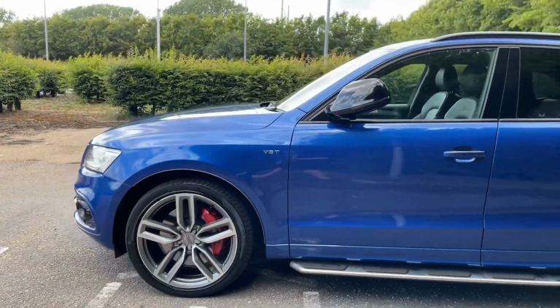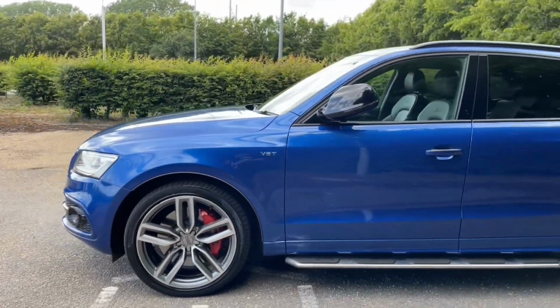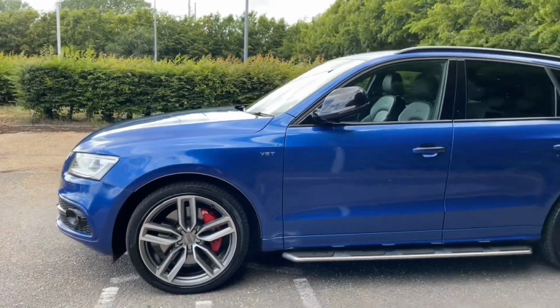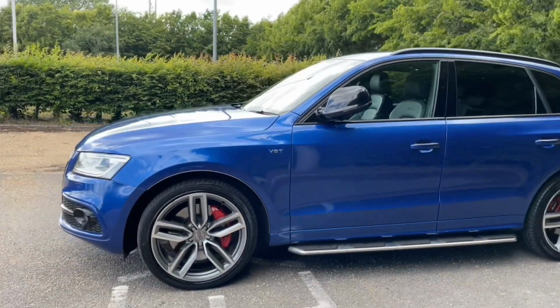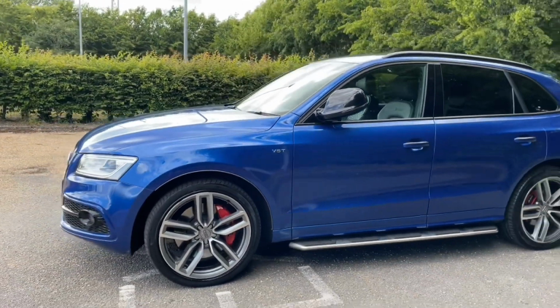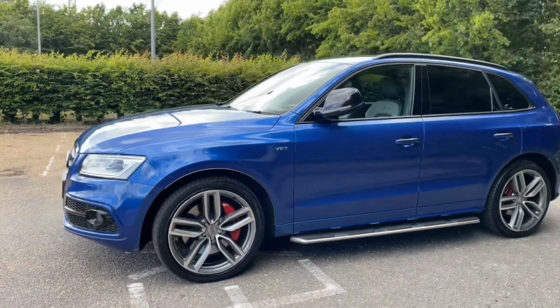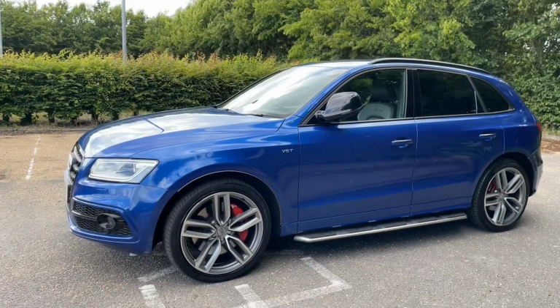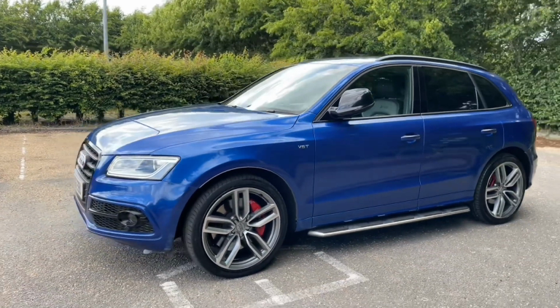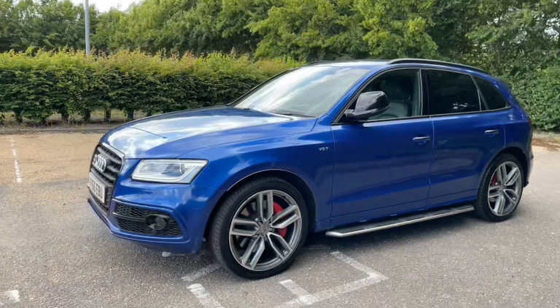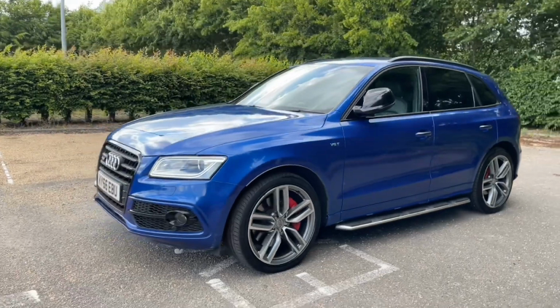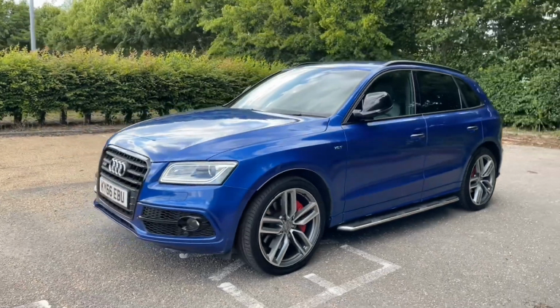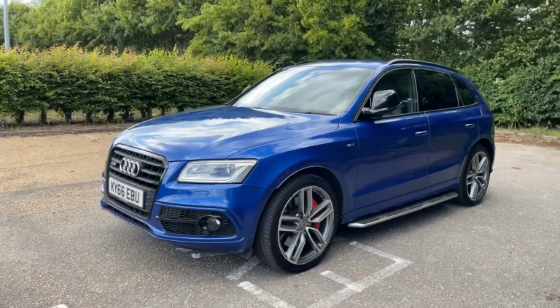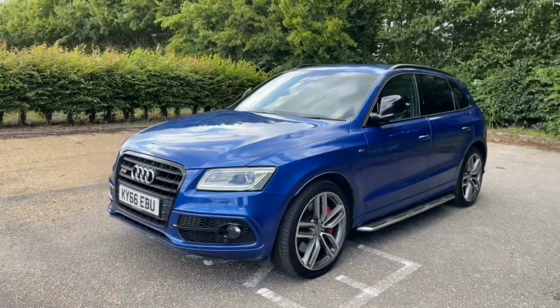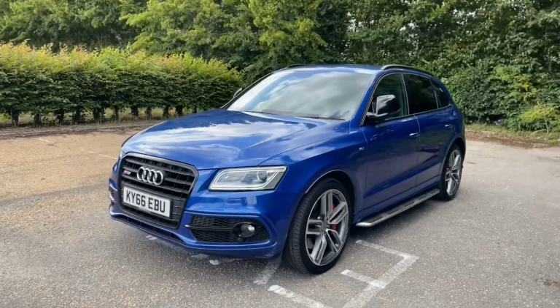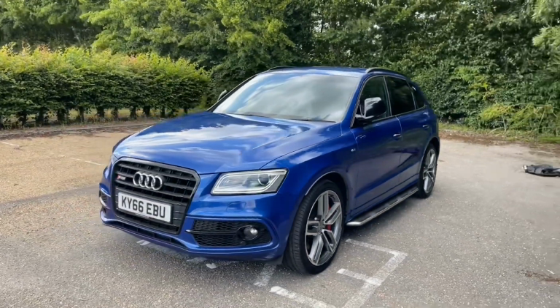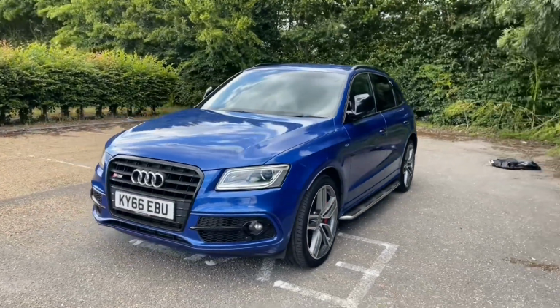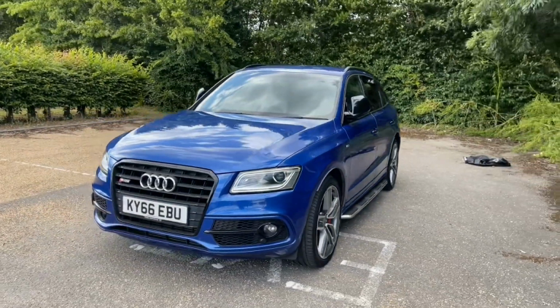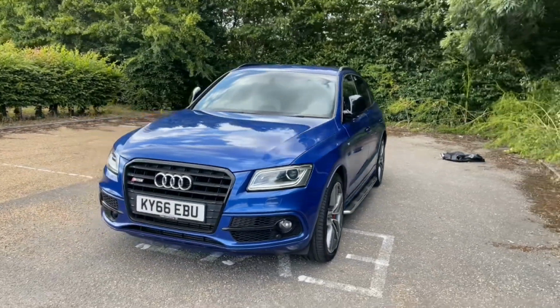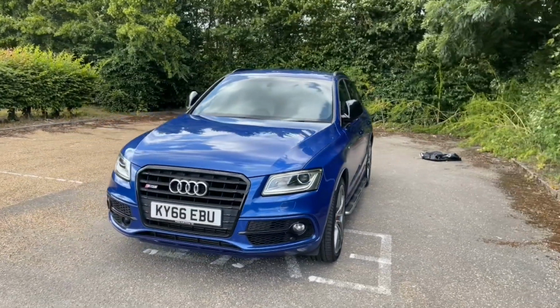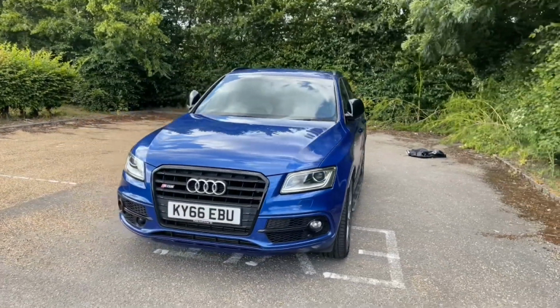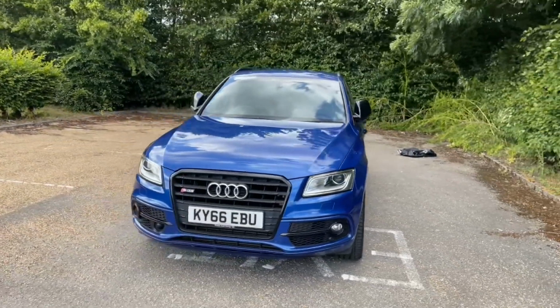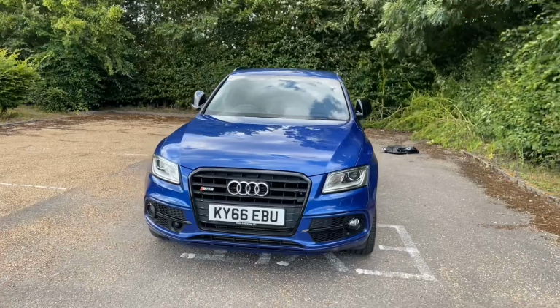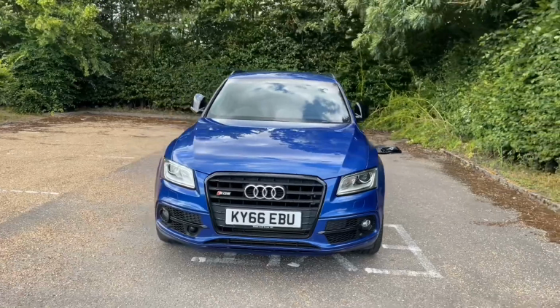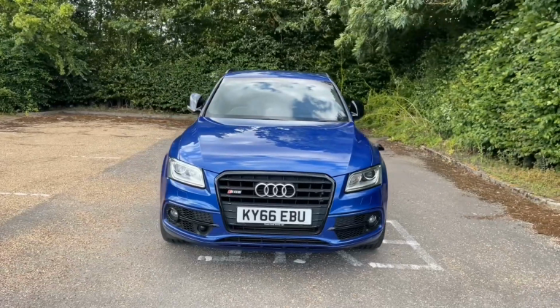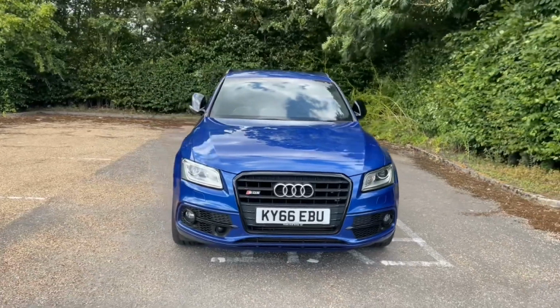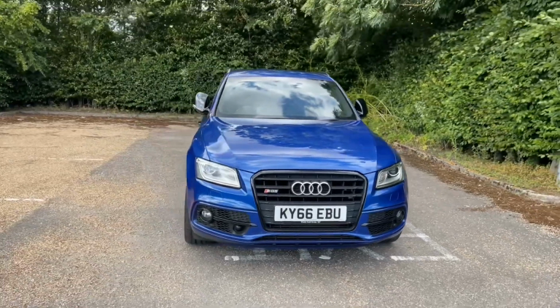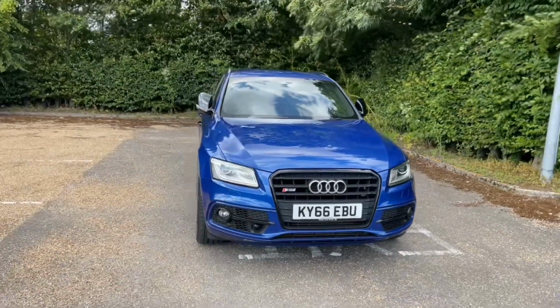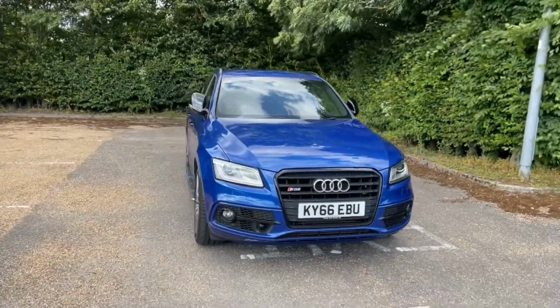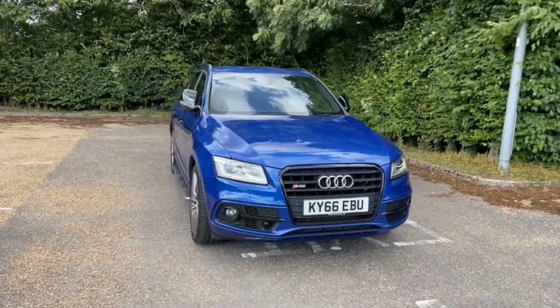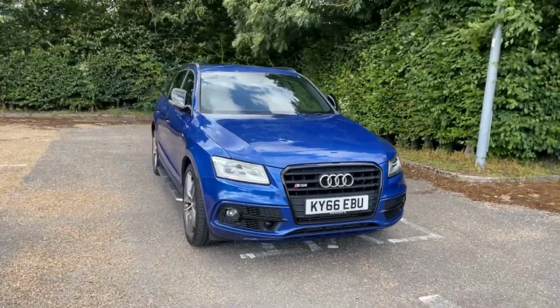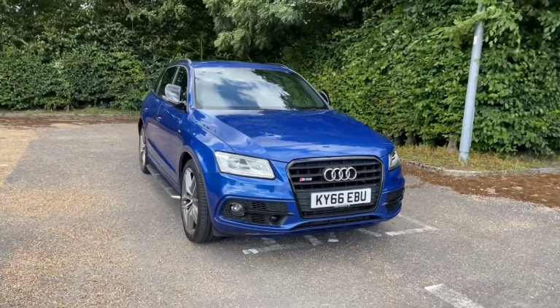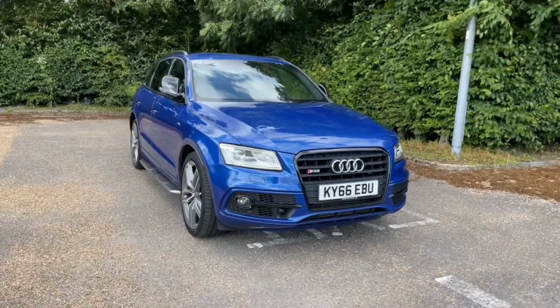This is in the lovely ultra blue paintwork and is paired with the 21 inch five twin spoke star design alloy wheels, featuring a high gloss finish to give this car a very sporty but classy and impressive look on the road.